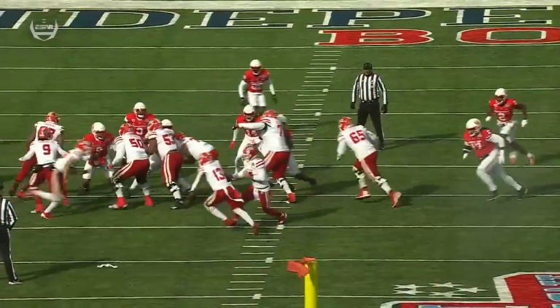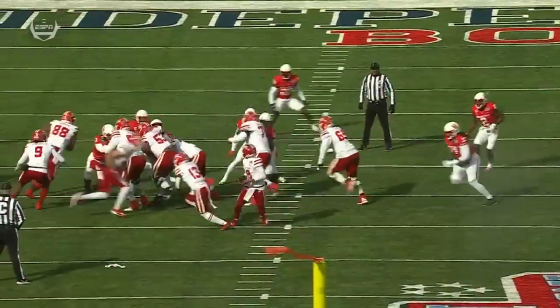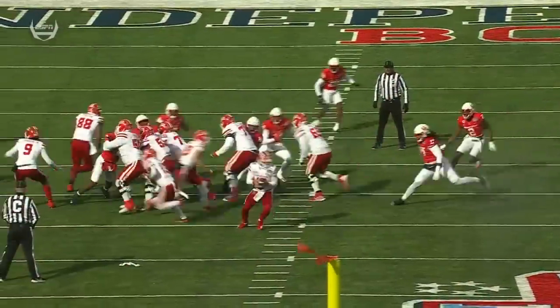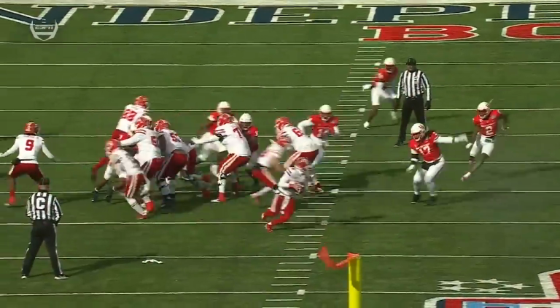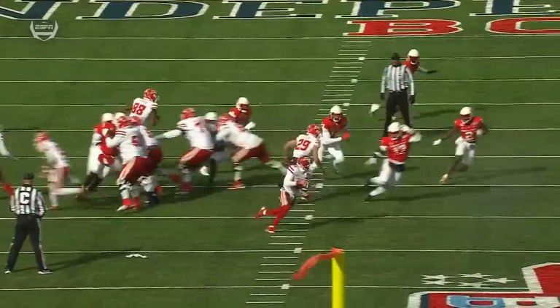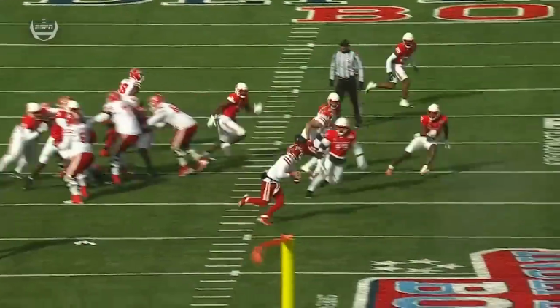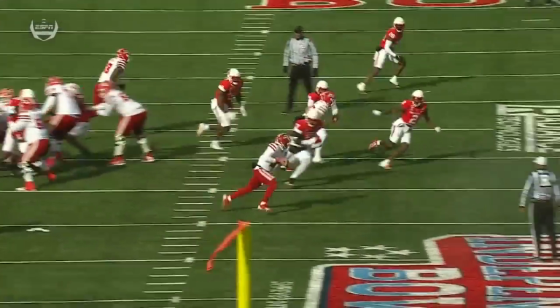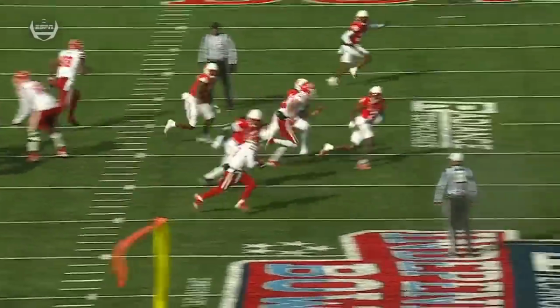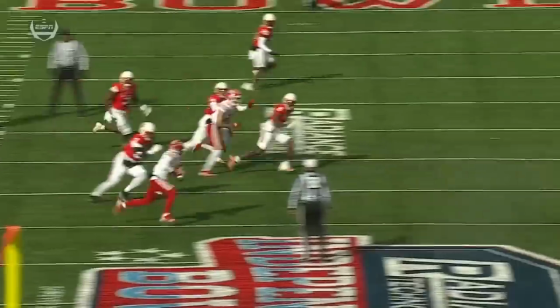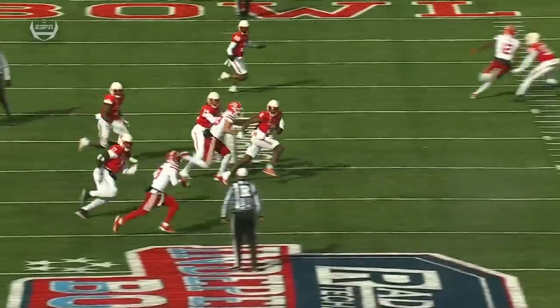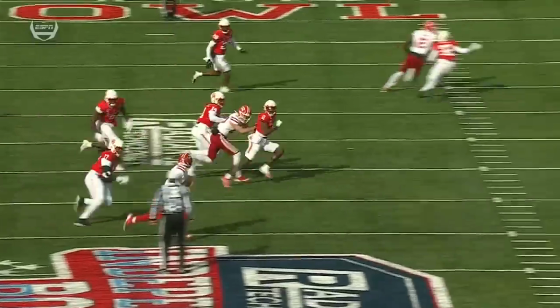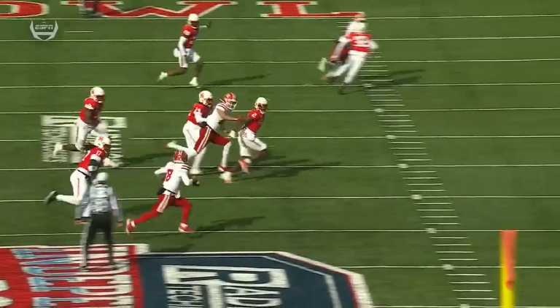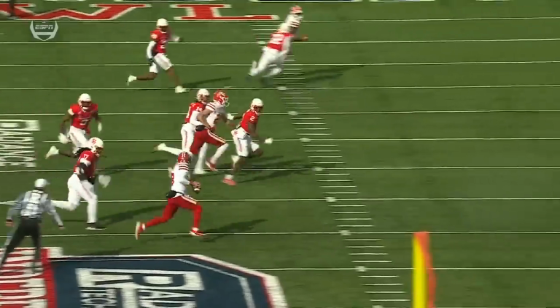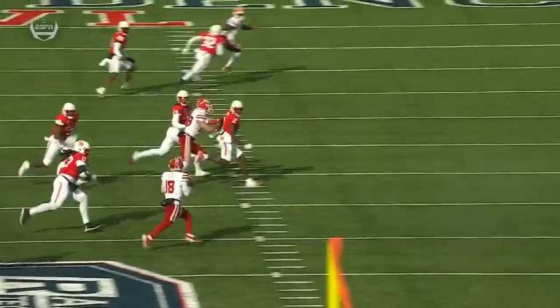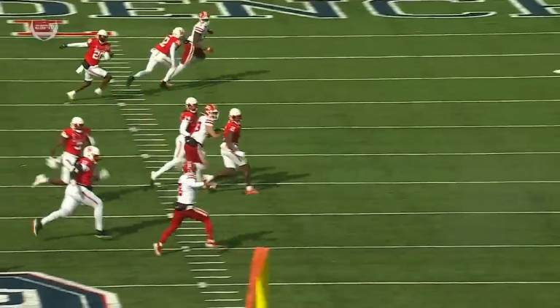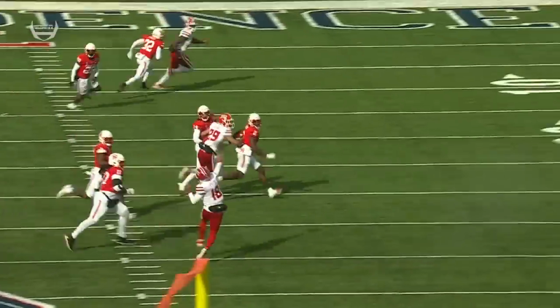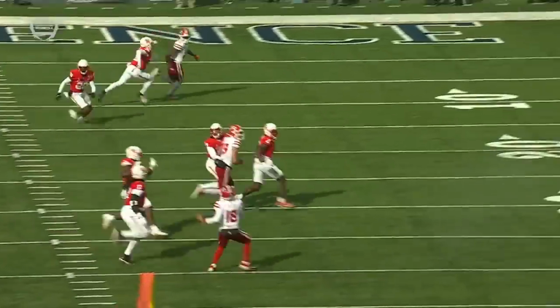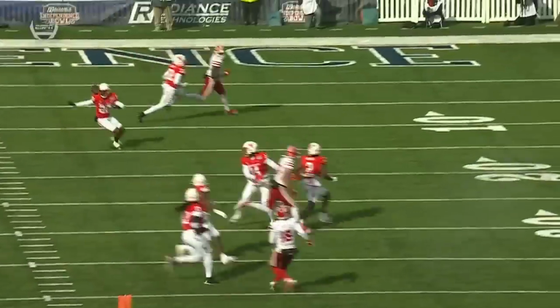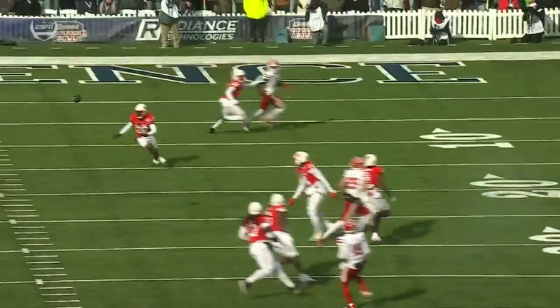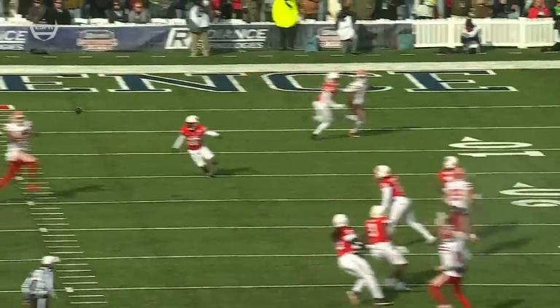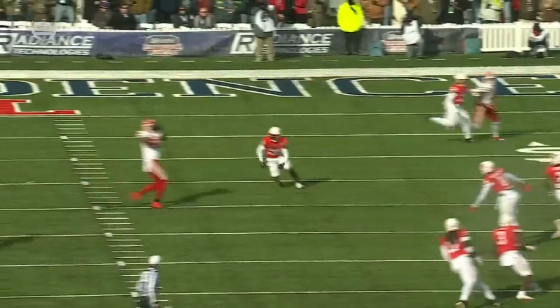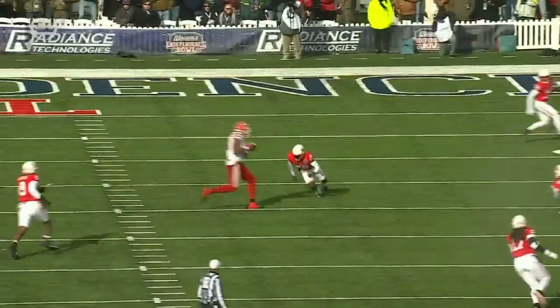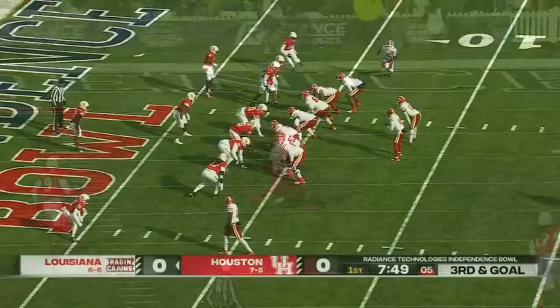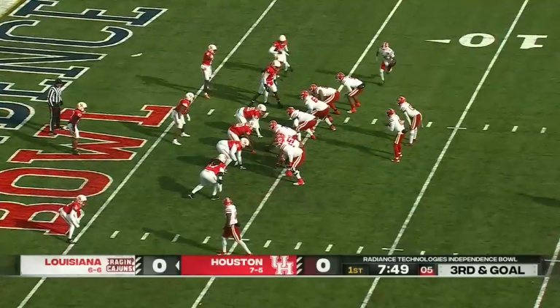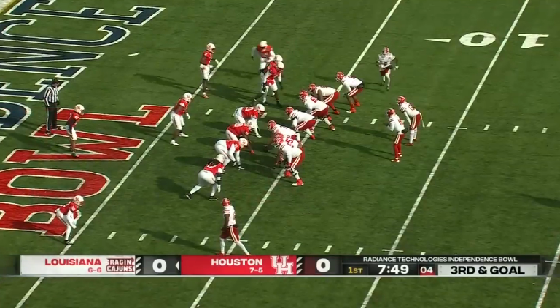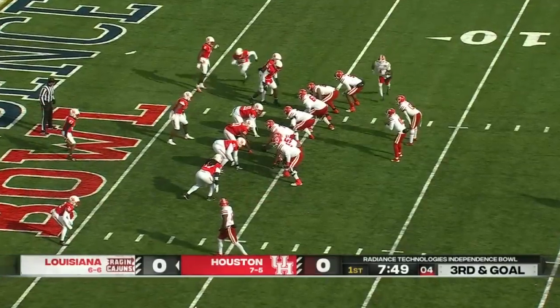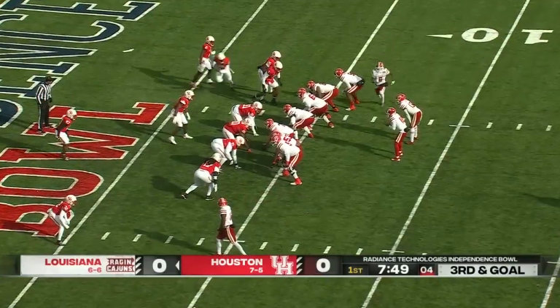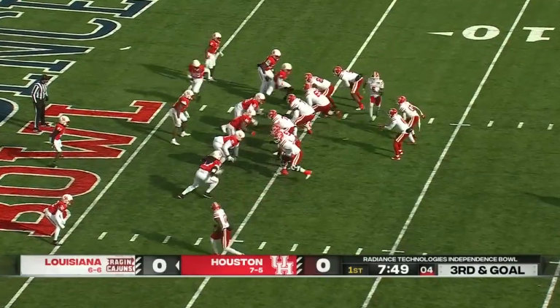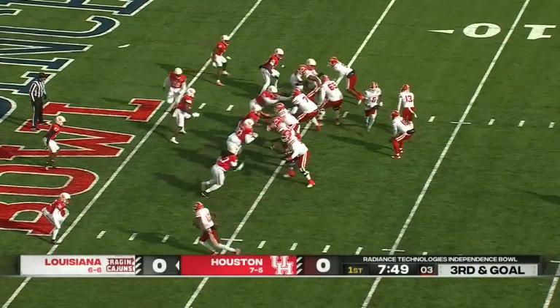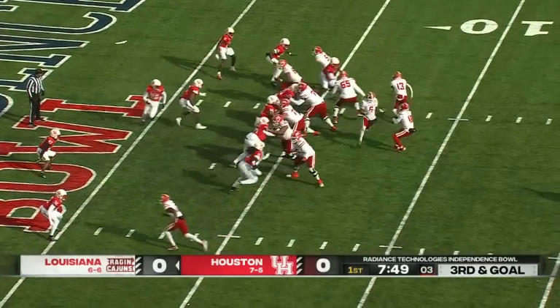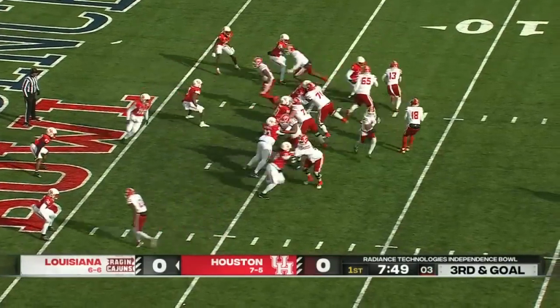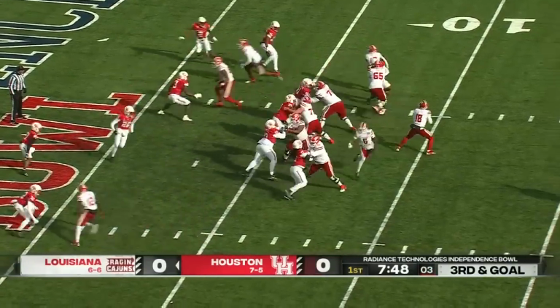This is a really nice job by Chandler Fields. He wants to go in the flat, and there are three guys covering it. Trying to dial something up here on third and goal.